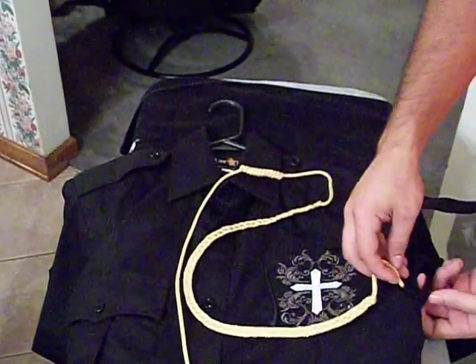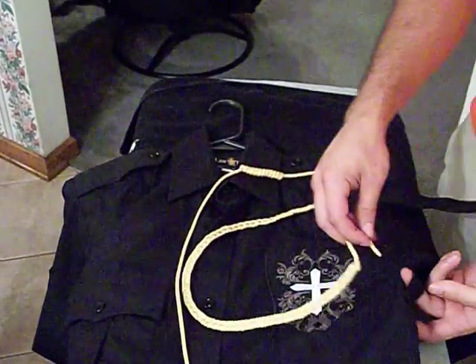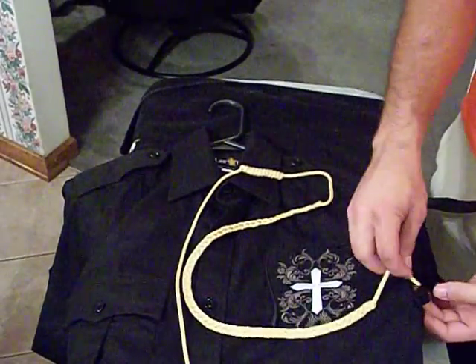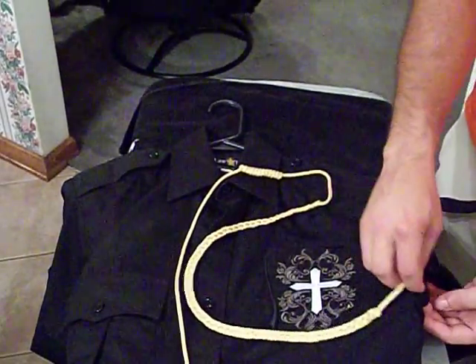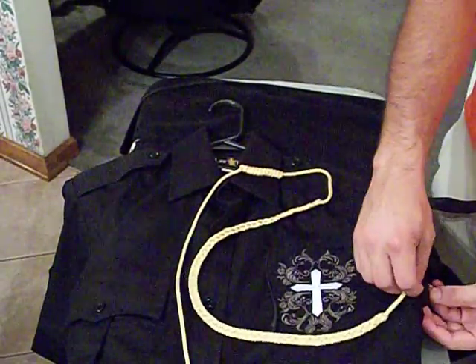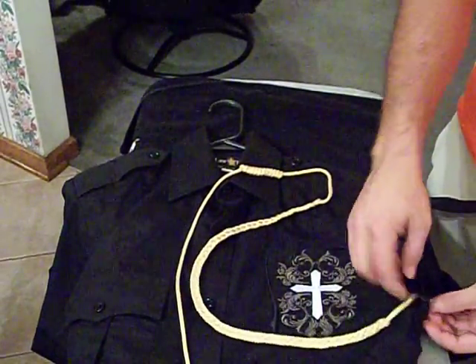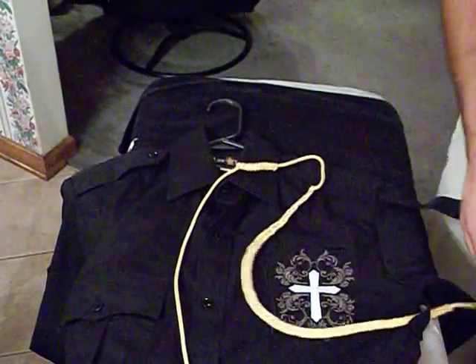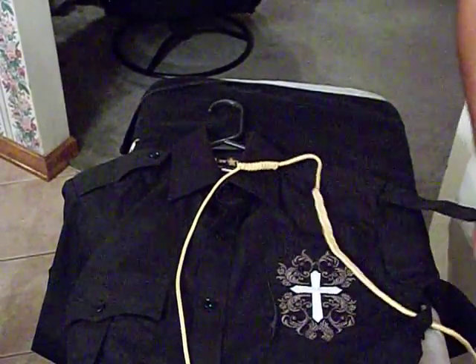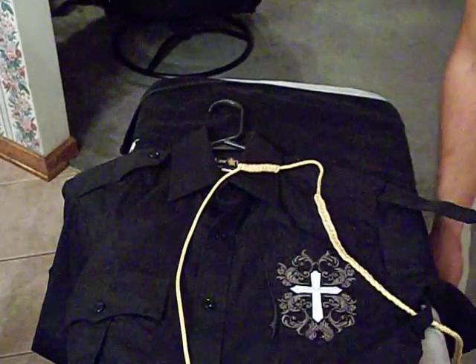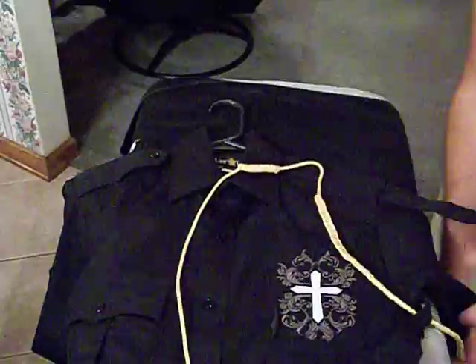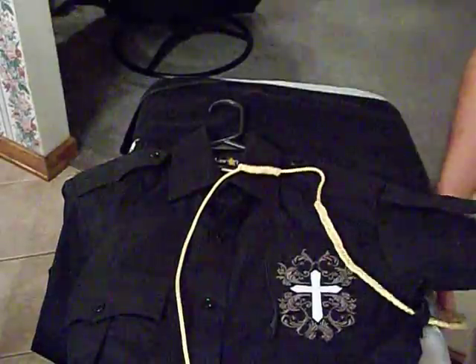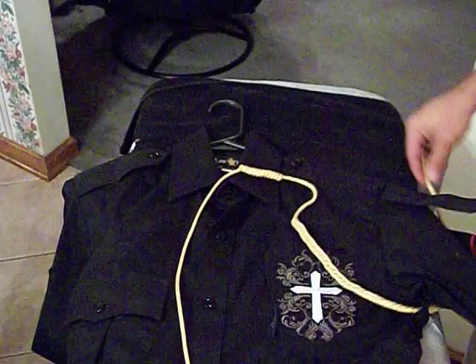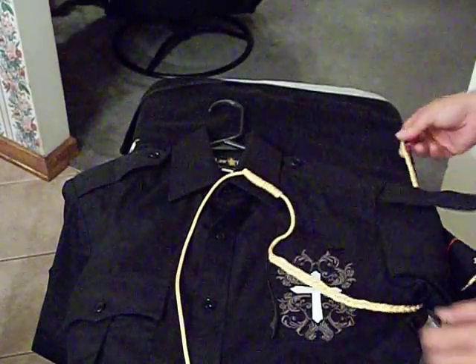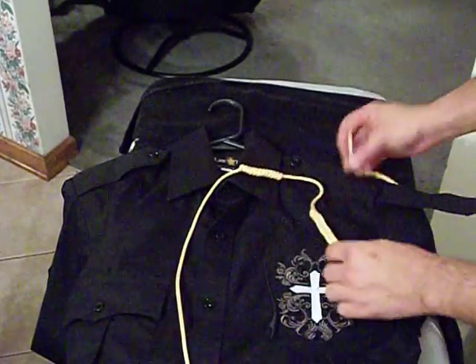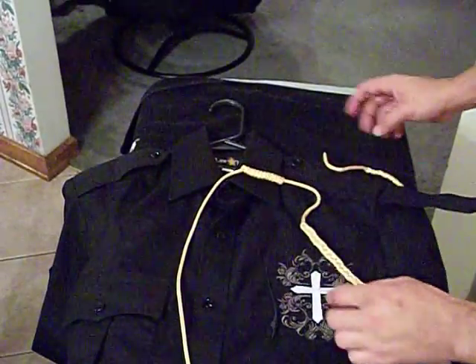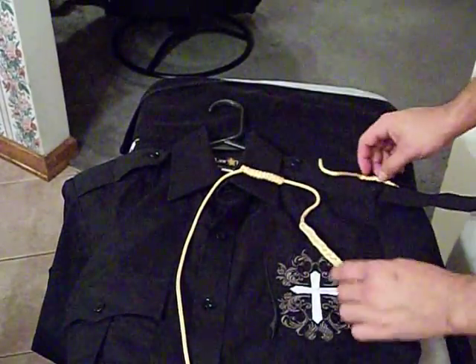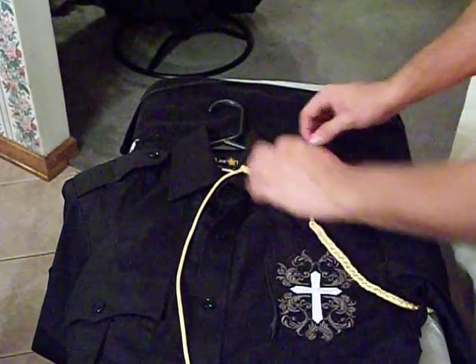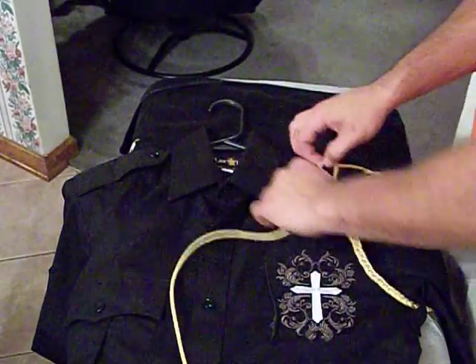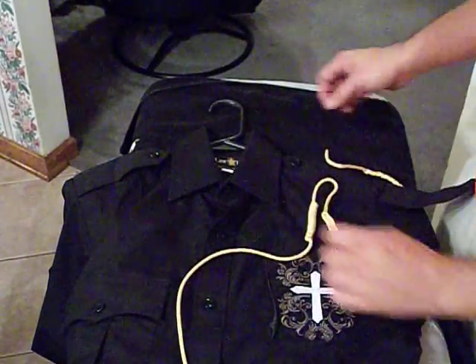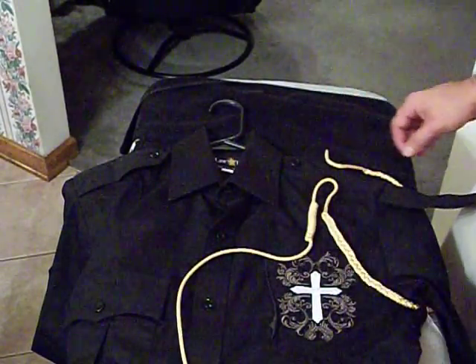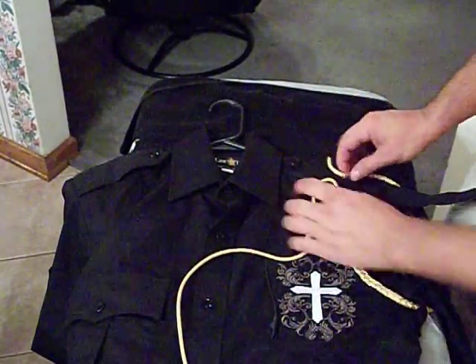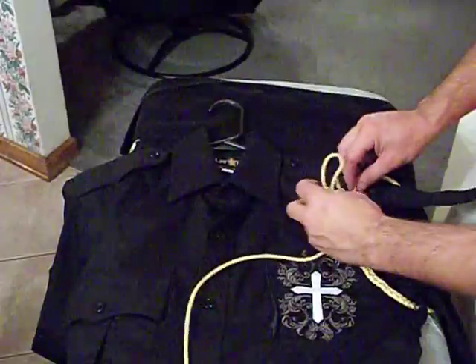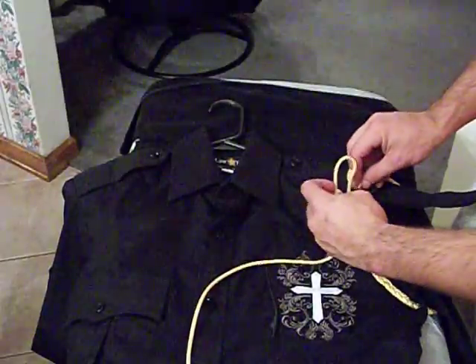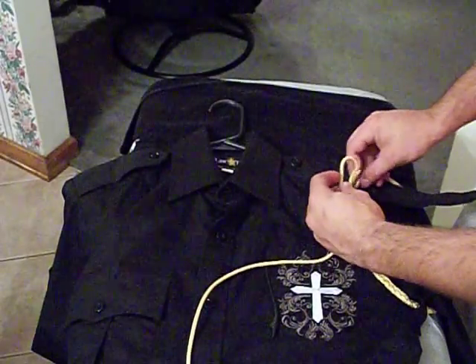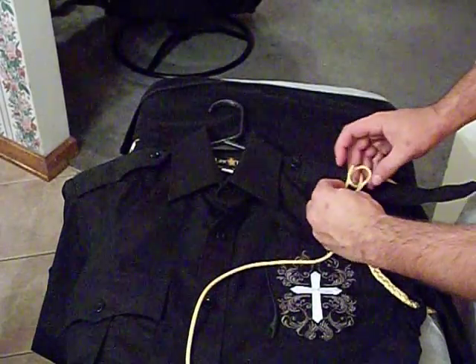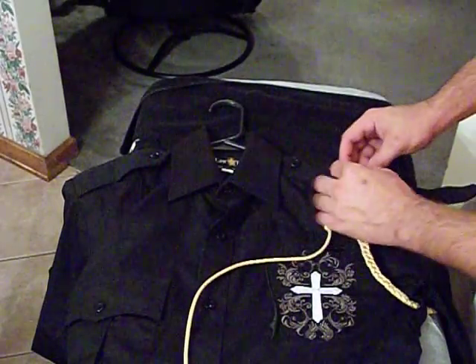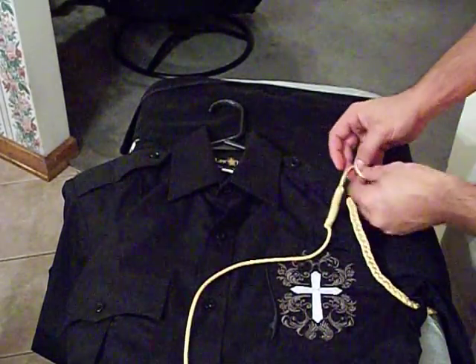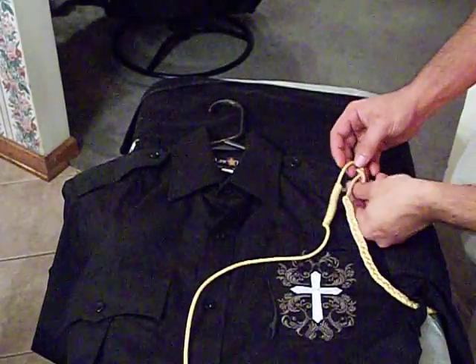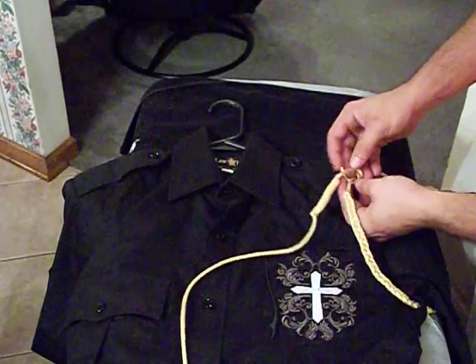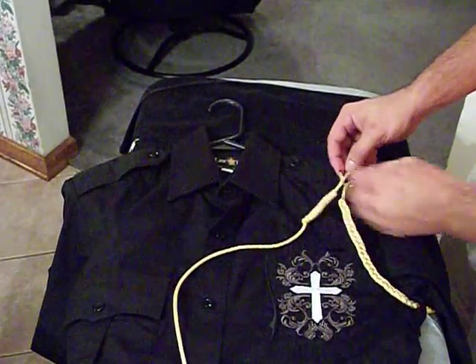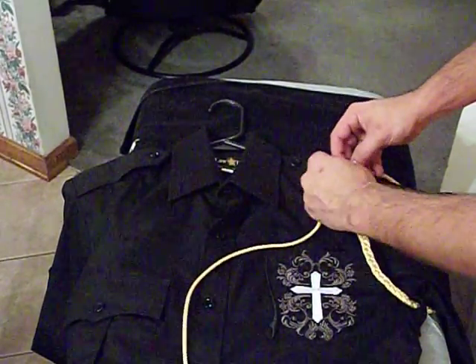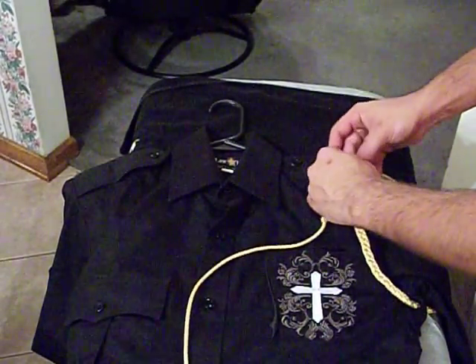You're going to feed that through your shoulder keeper right here and run that around your sleeve. Pull that right up here. What you're going to do then is take these two ends and make a square knot out of it — left over right, right over left. It's not that hard.